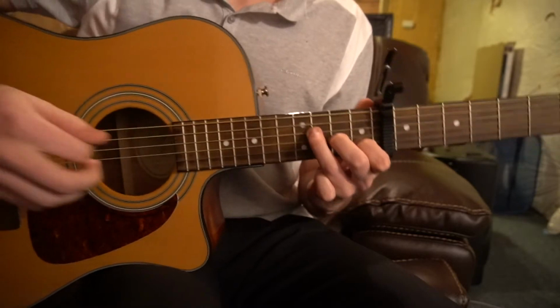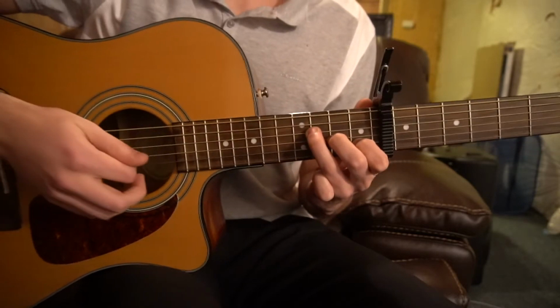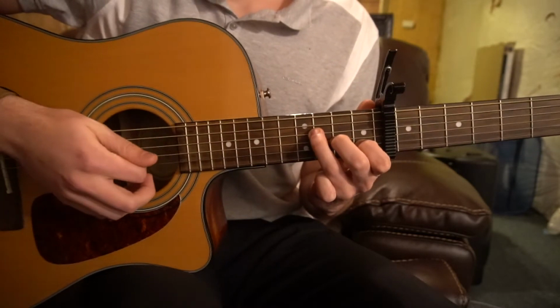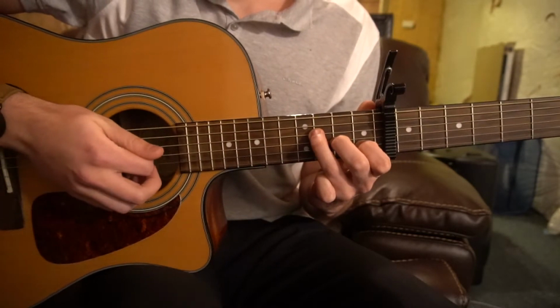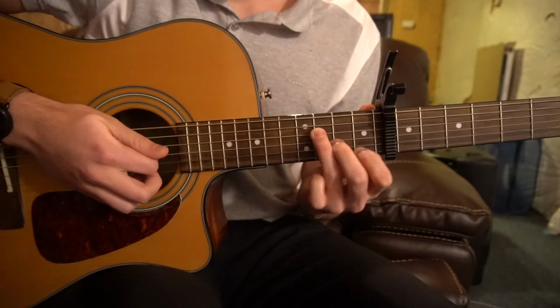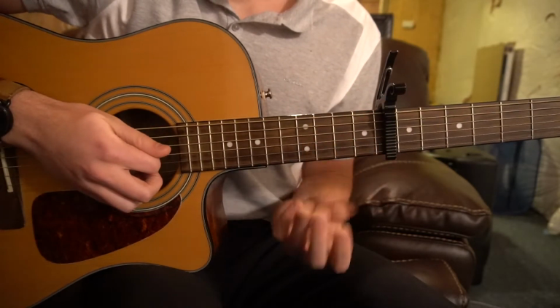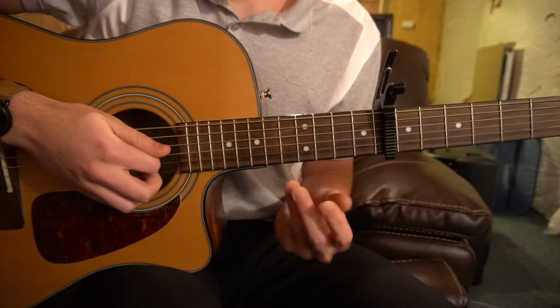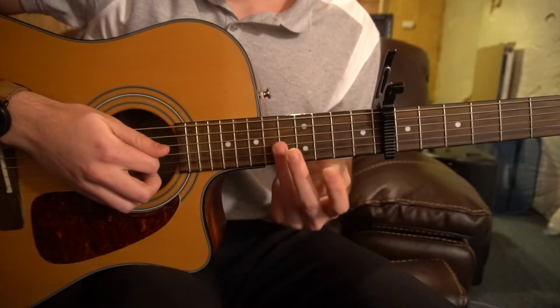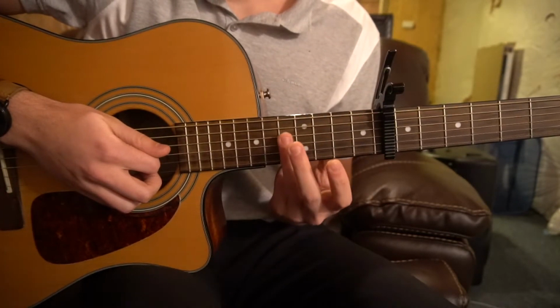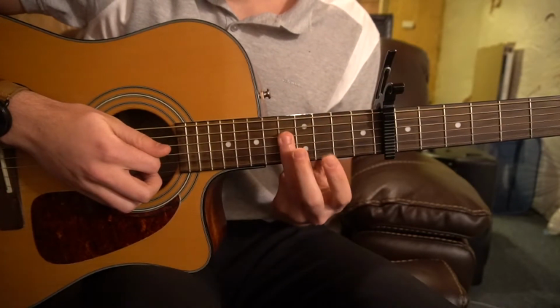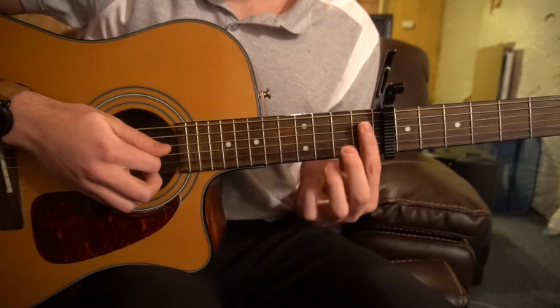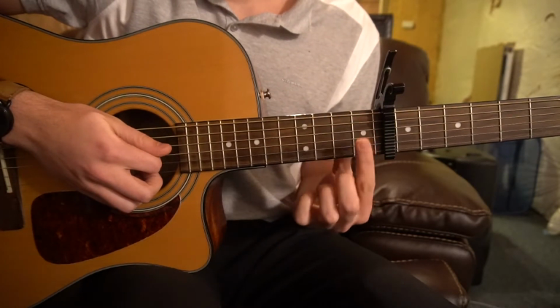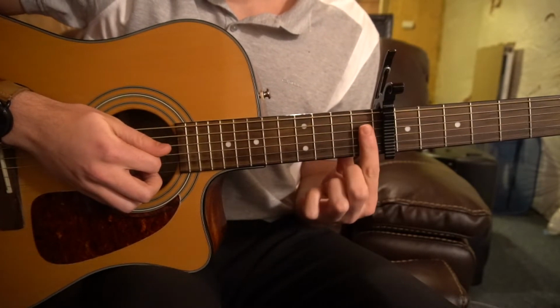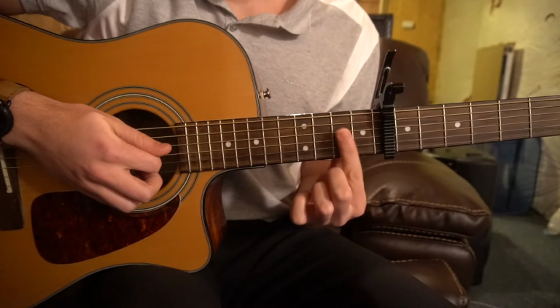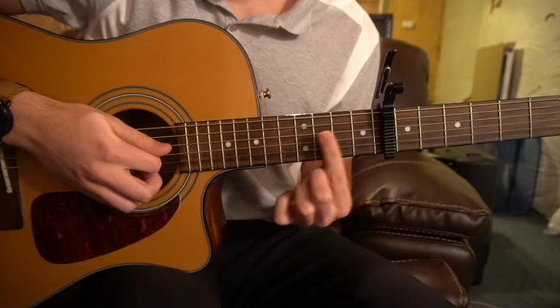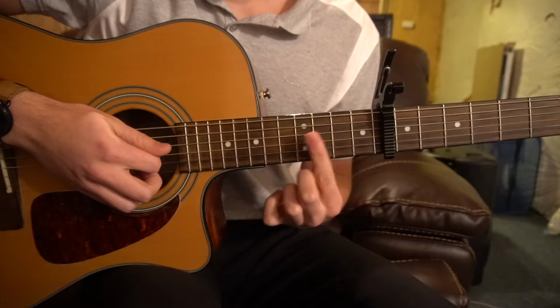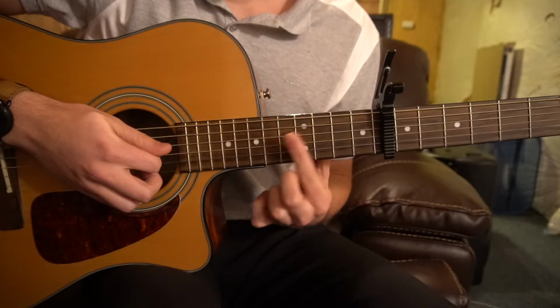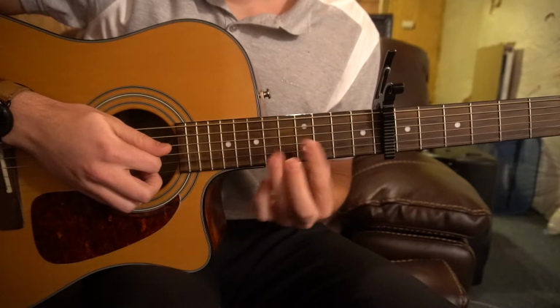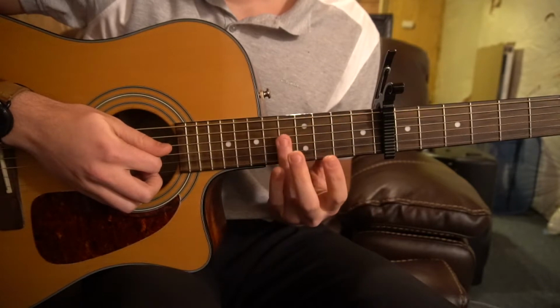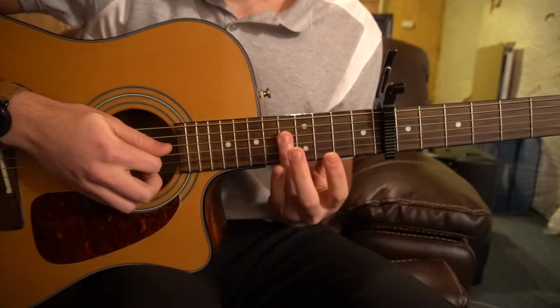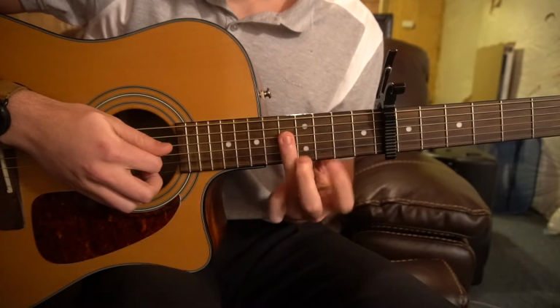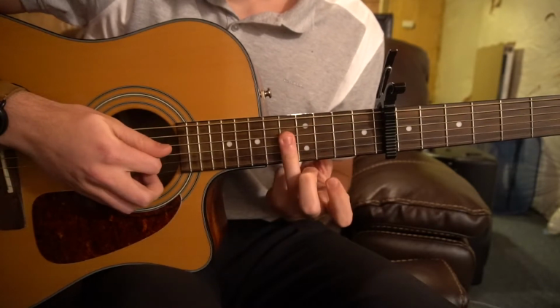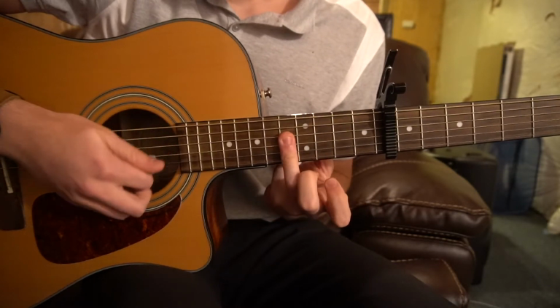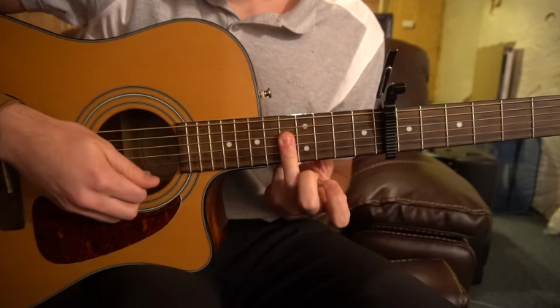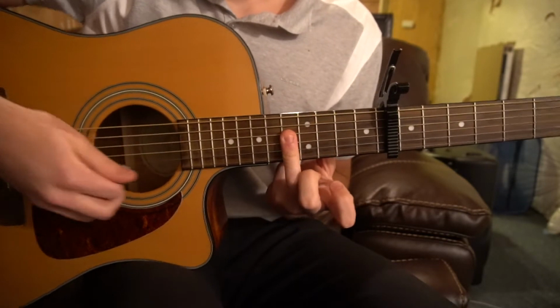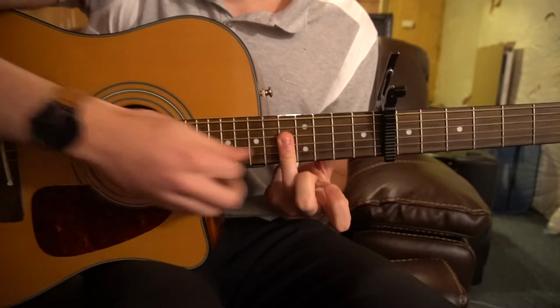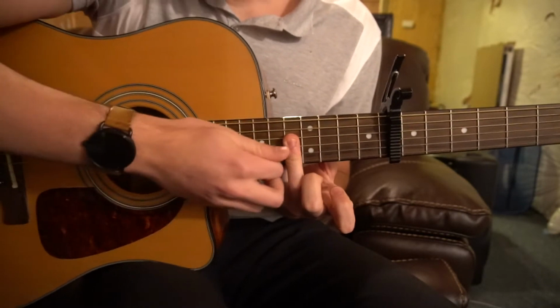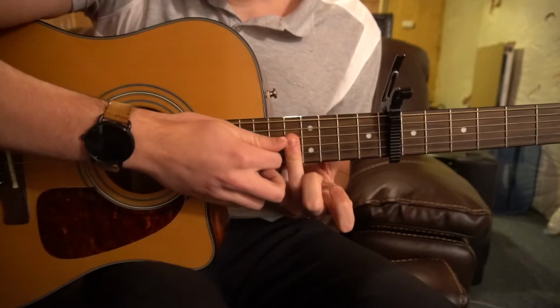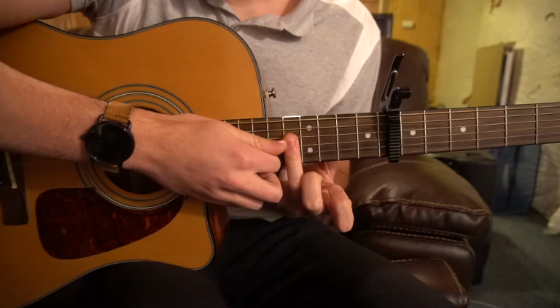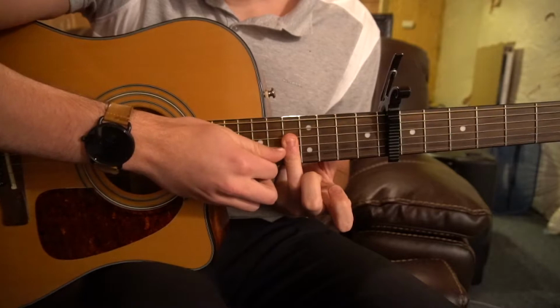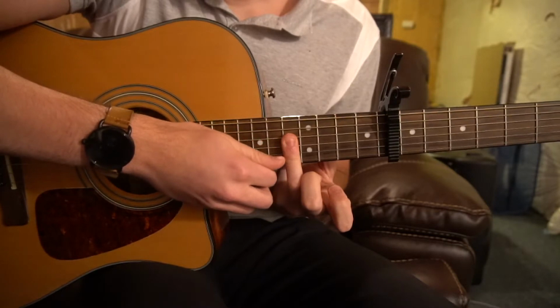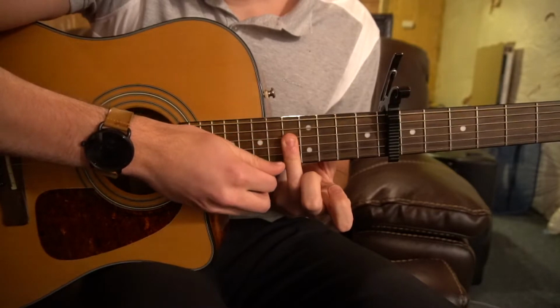Then we're going to switch and go all the way up to our 5th fret relative to the capo — so 1, 2, 3, 4, 5. And now we're going to bar these 3 strings: 1, 2, 3.